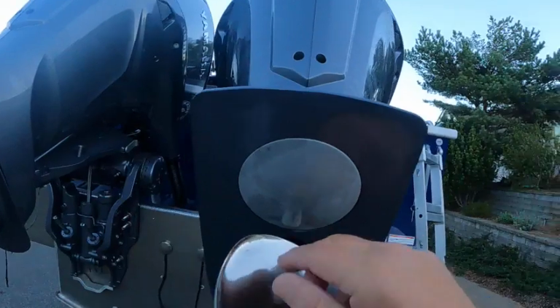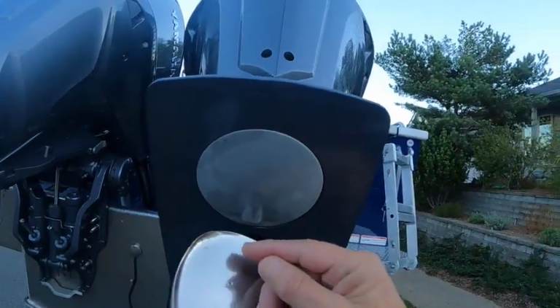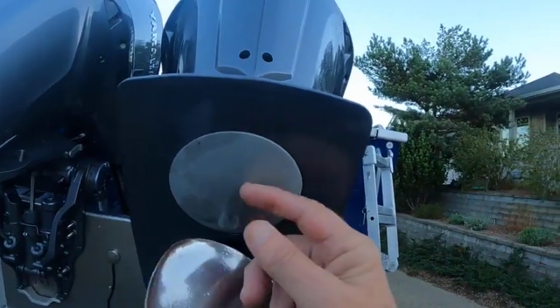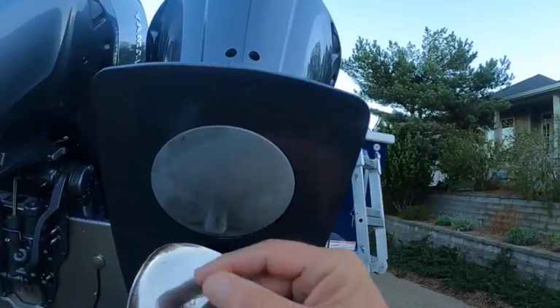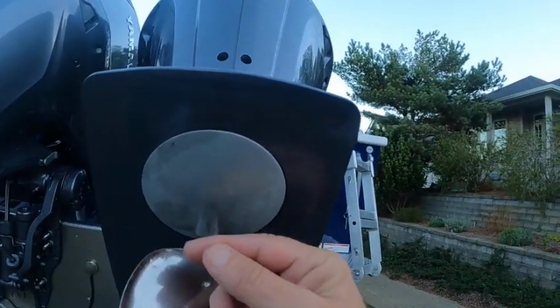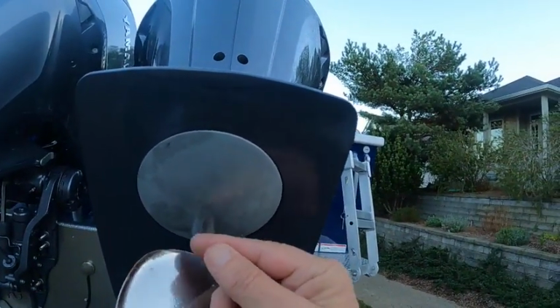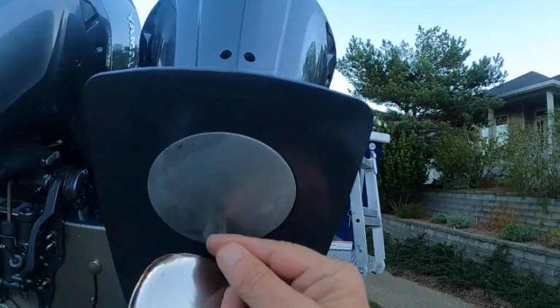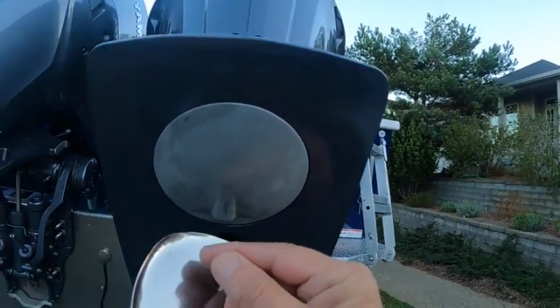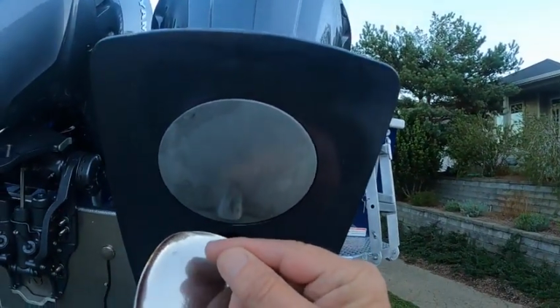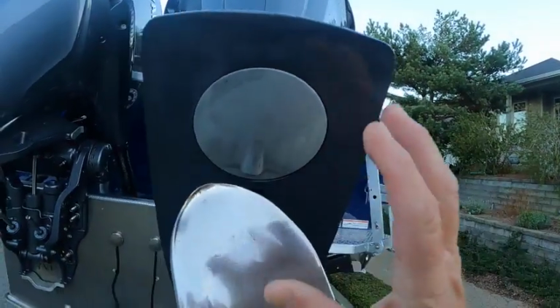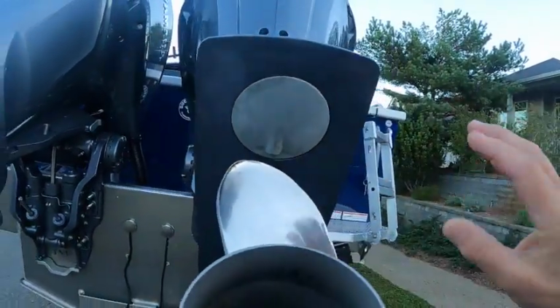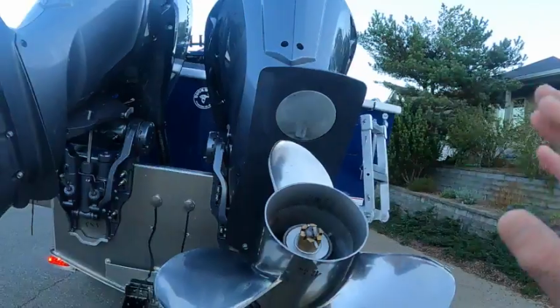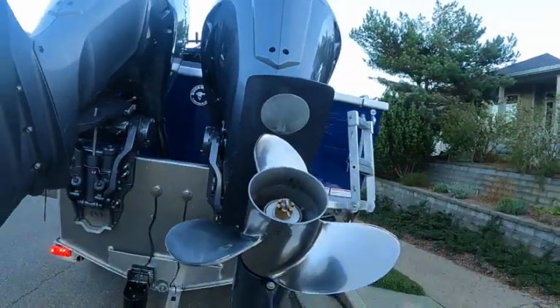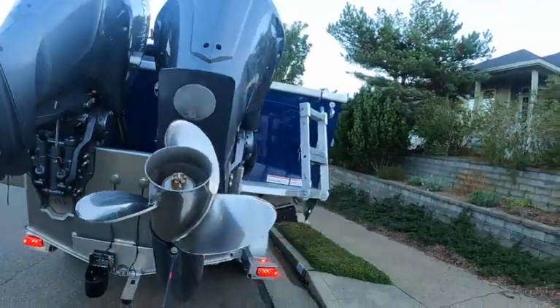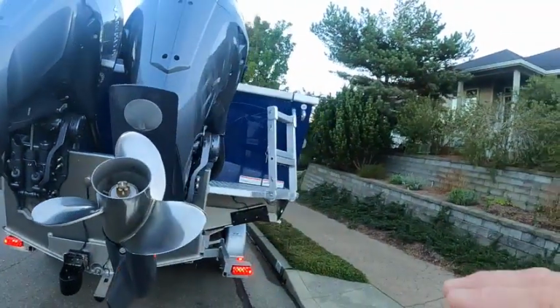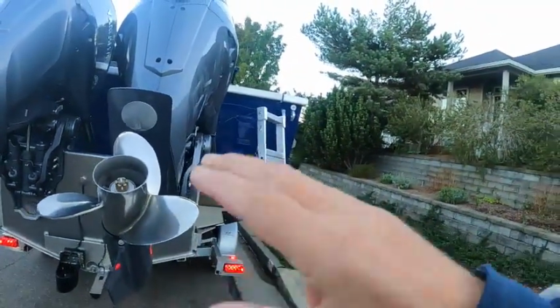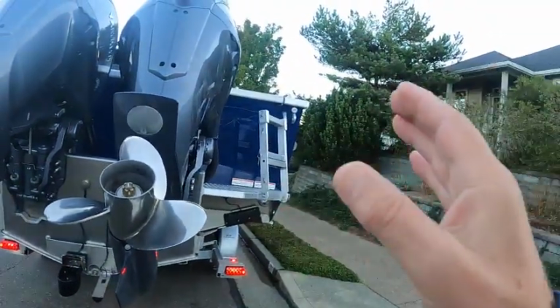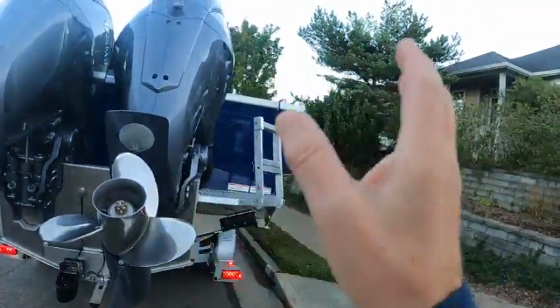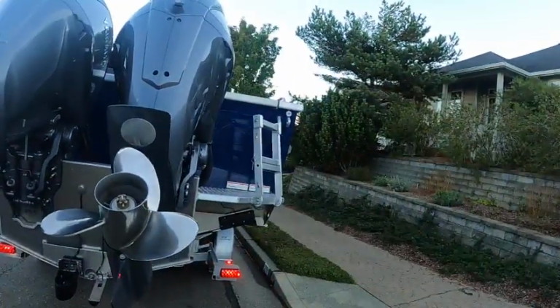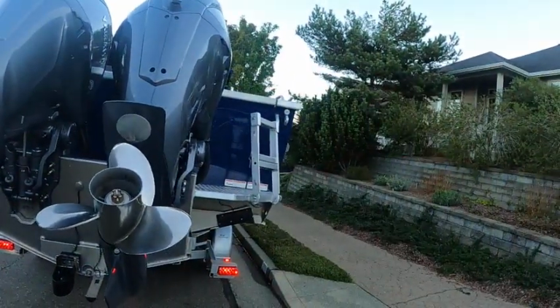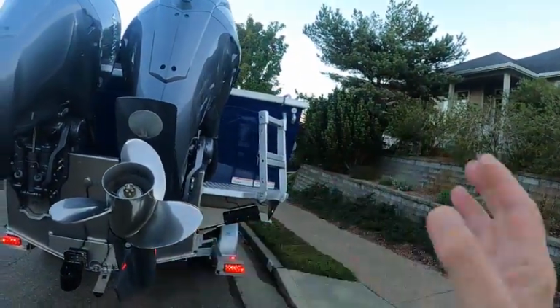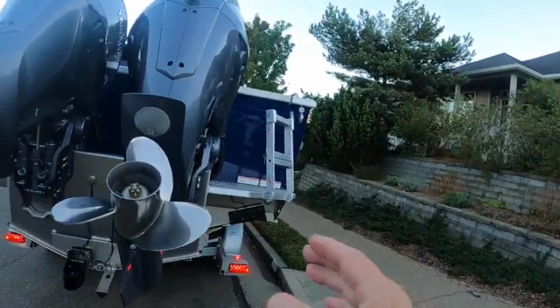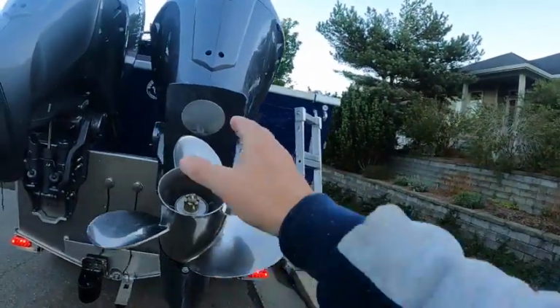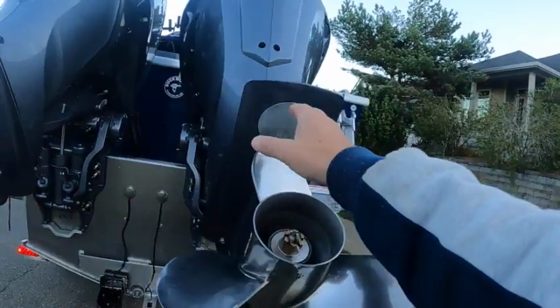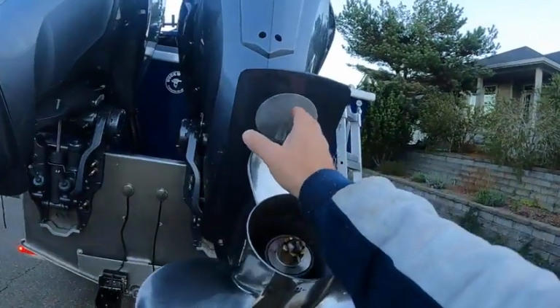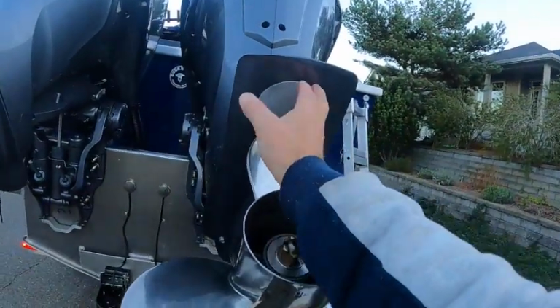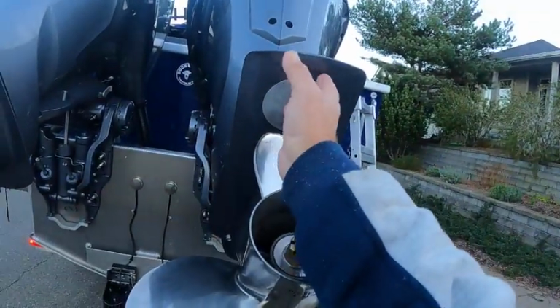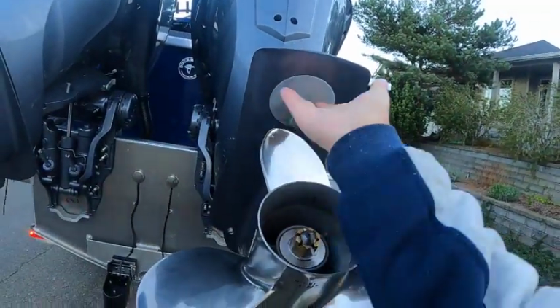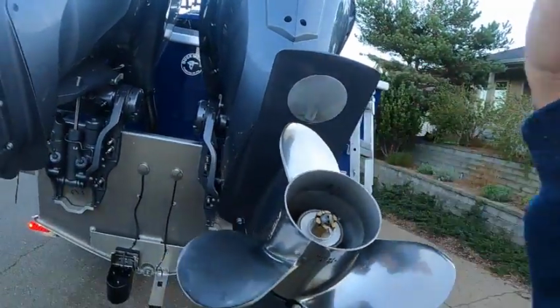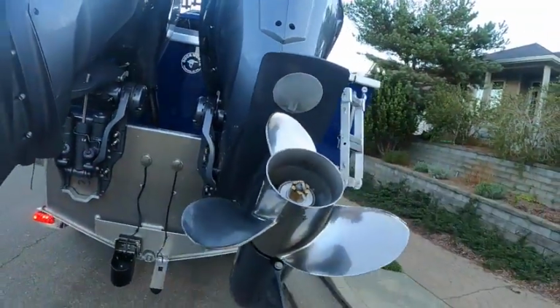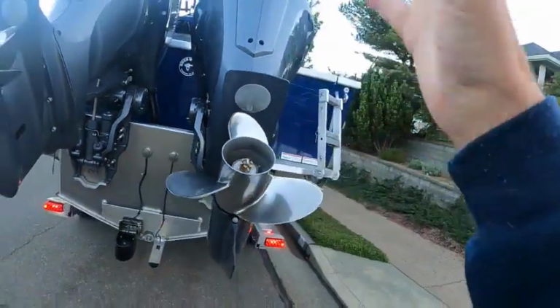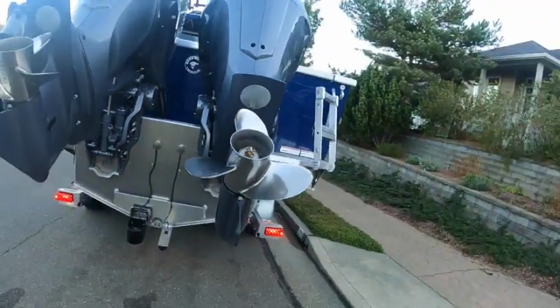These are torque fins for steering — they could normally come down here. The old boats used to pull real hard to the right or left. If it pulled hard to the right you'd adjust these, but you don't need to do that anymore with hydraulic steering.